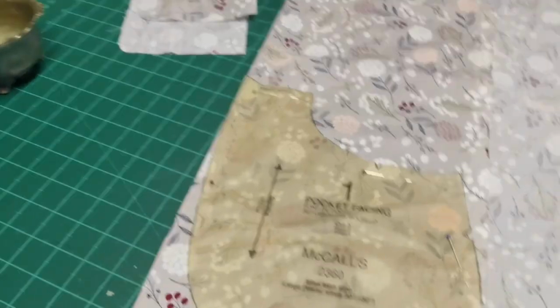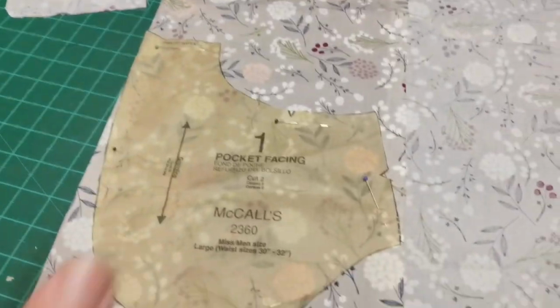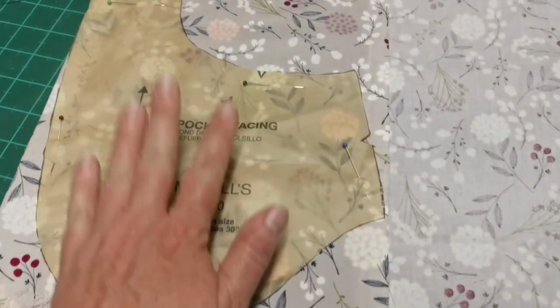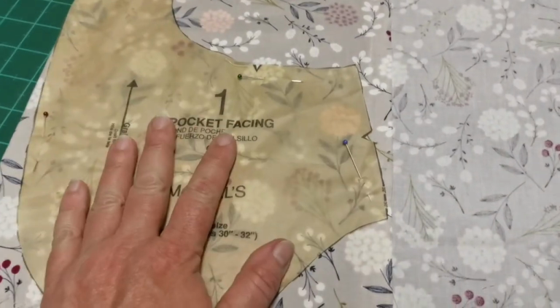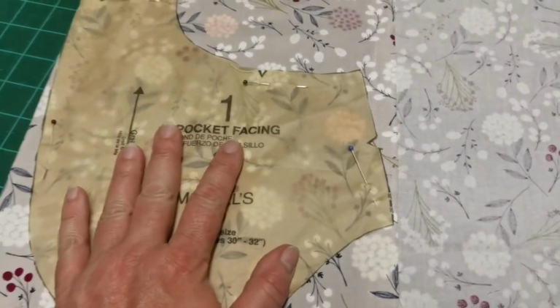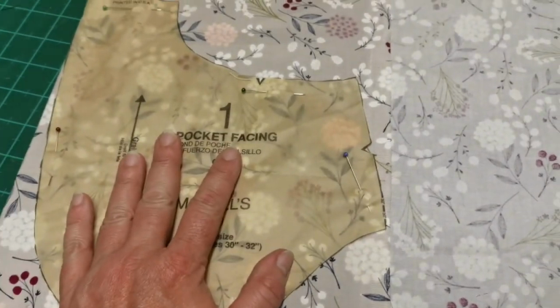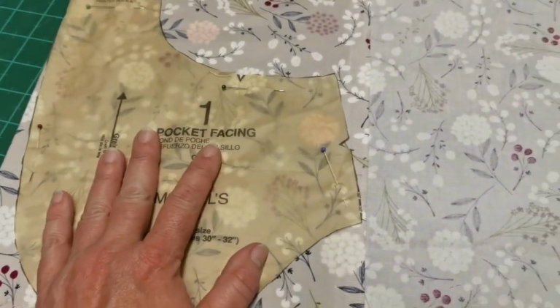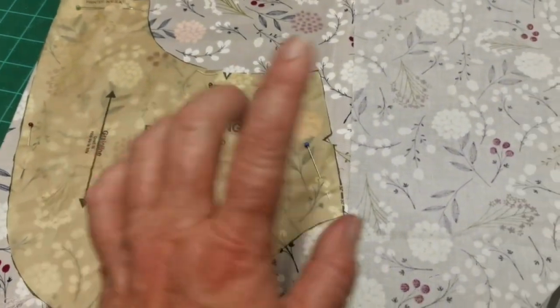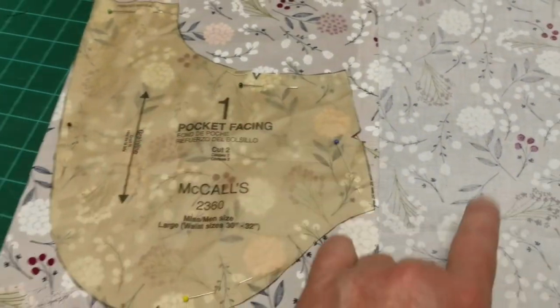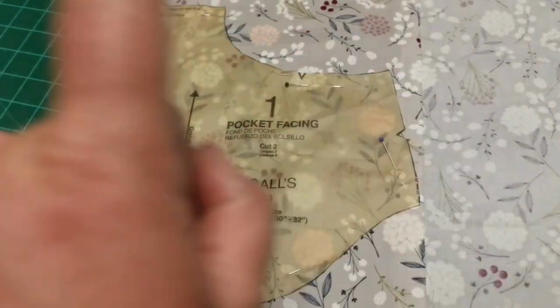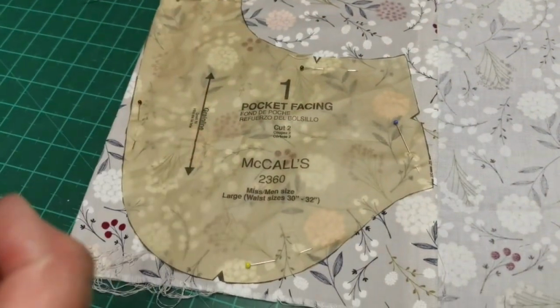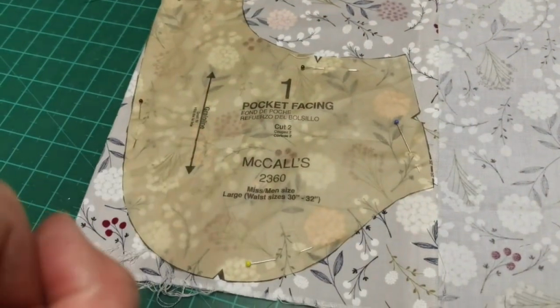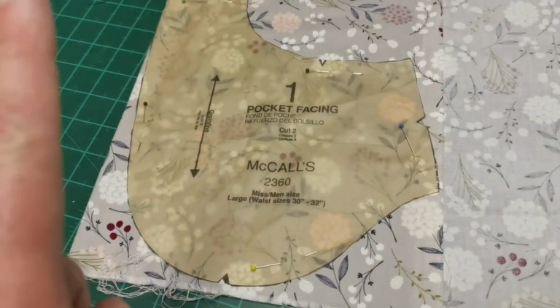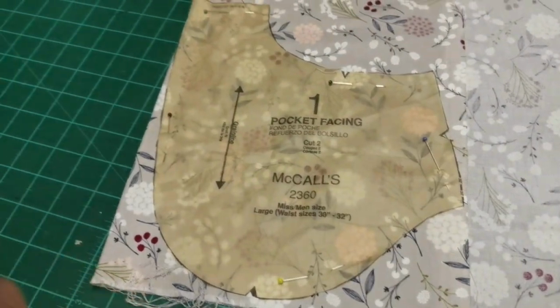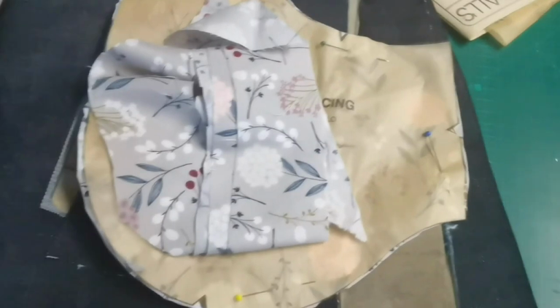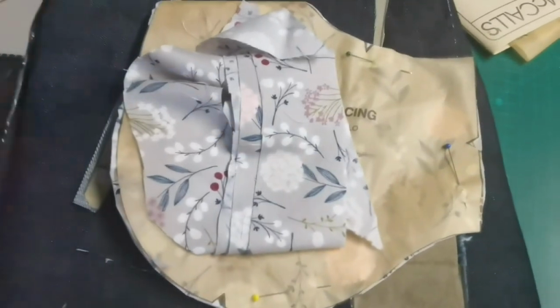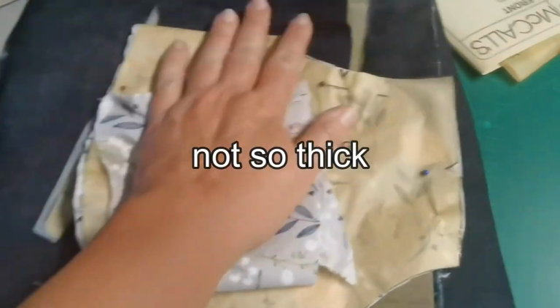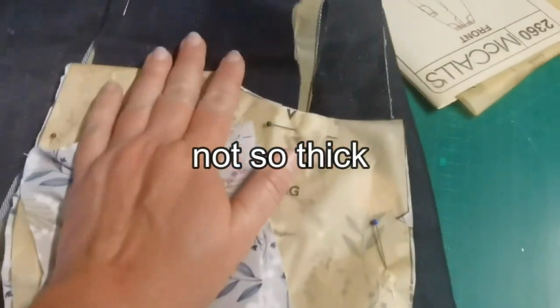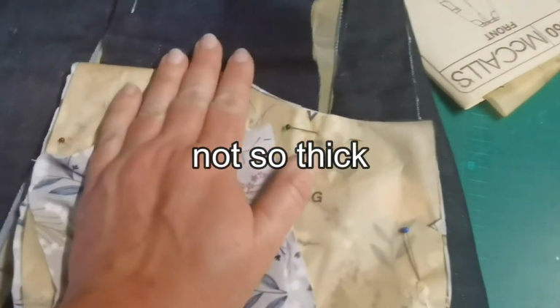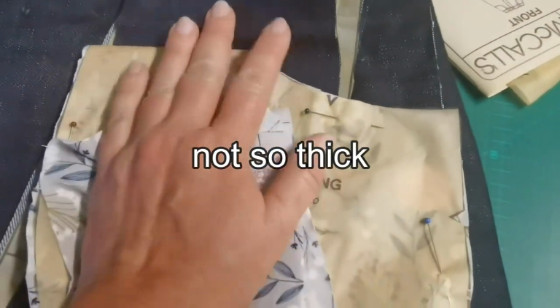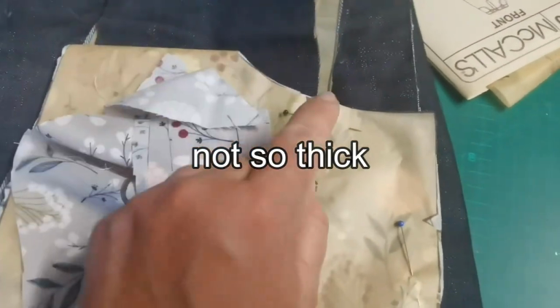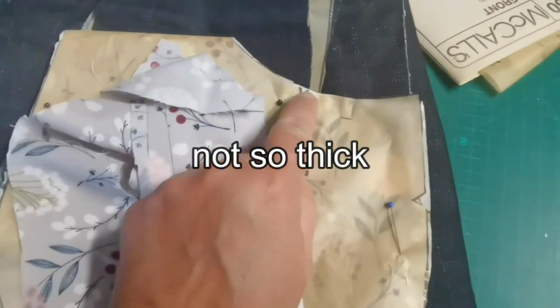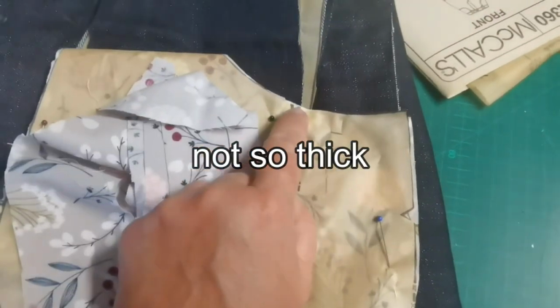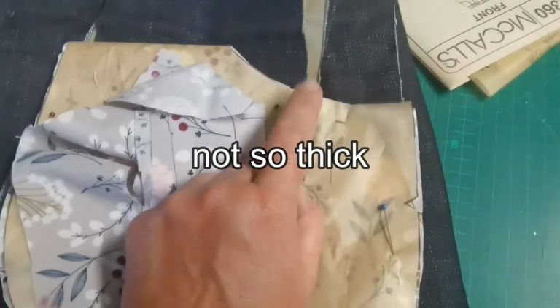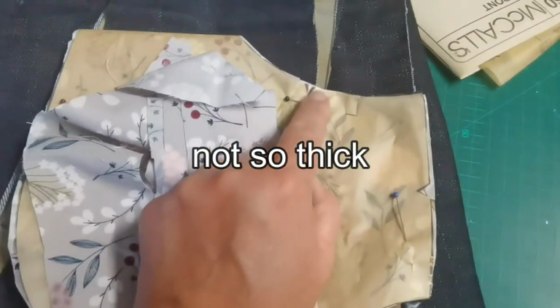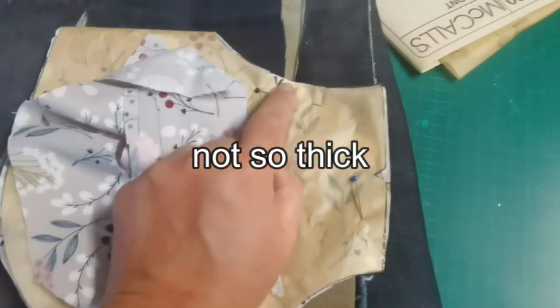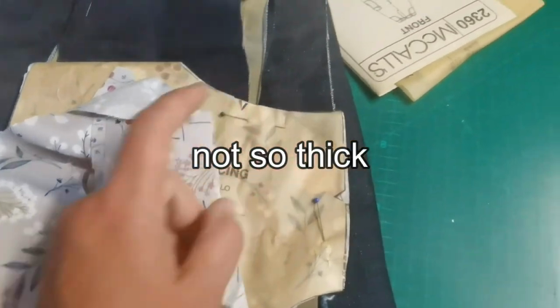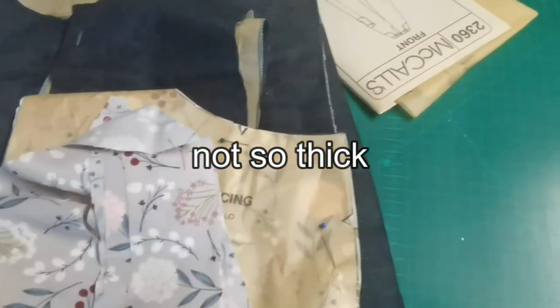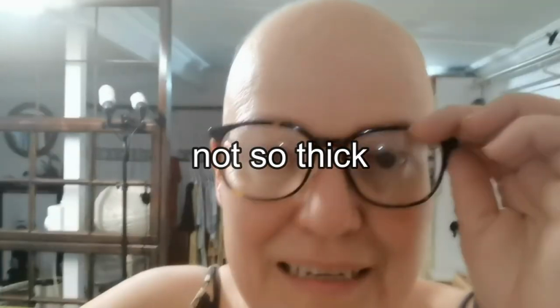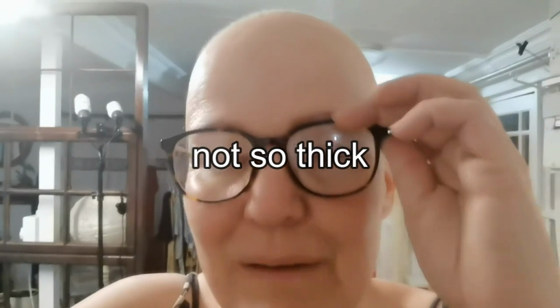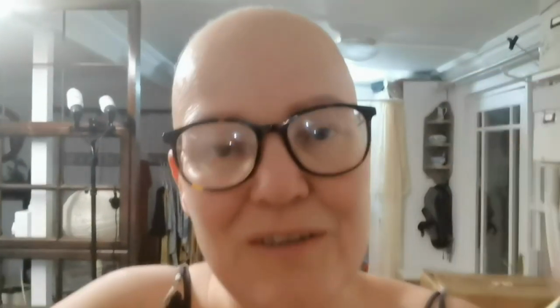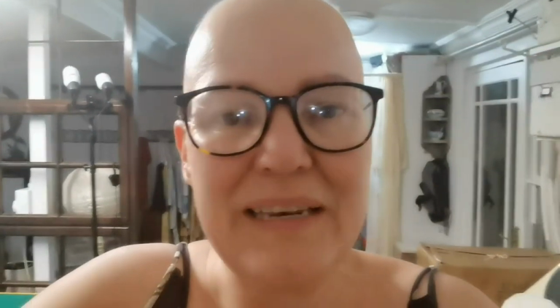I'm going to do the pocket facing on this and I'm going to do byspun to put around the waistband, and it also makes the pockets not so big. I'll cut the little knippies tomorrow but it is time to go to bed.